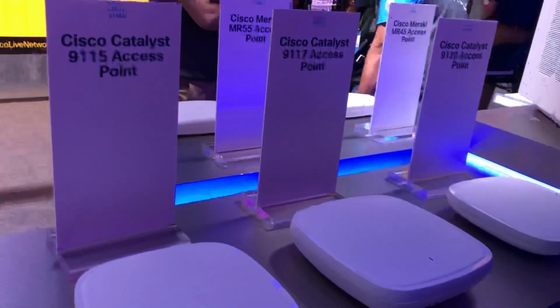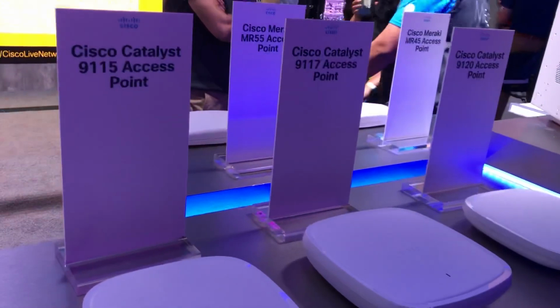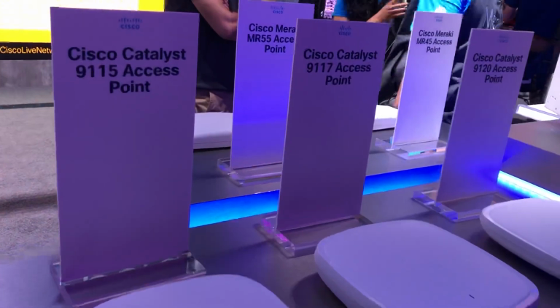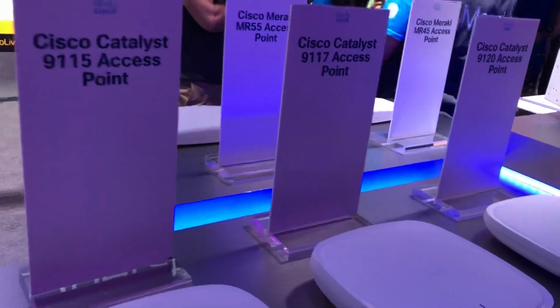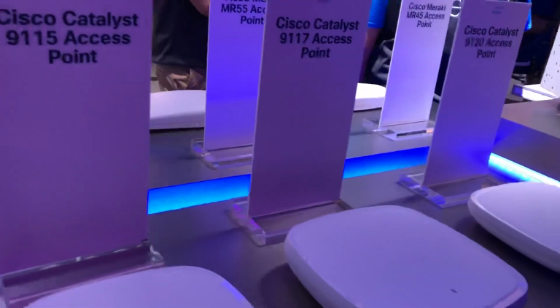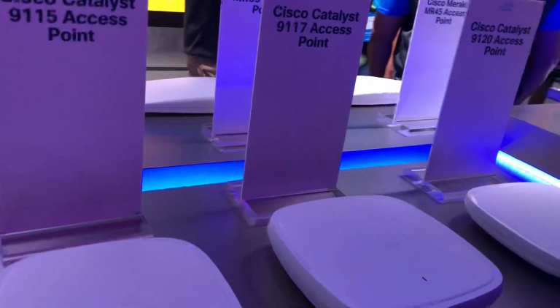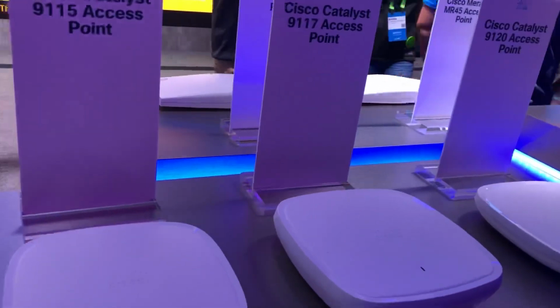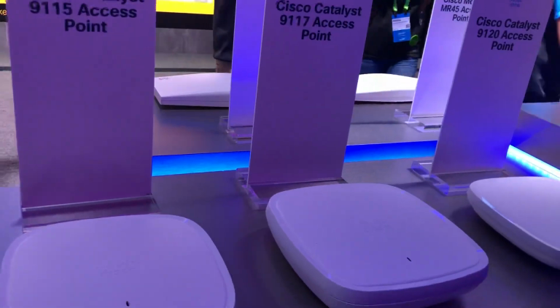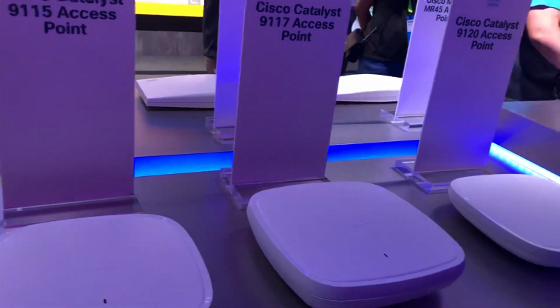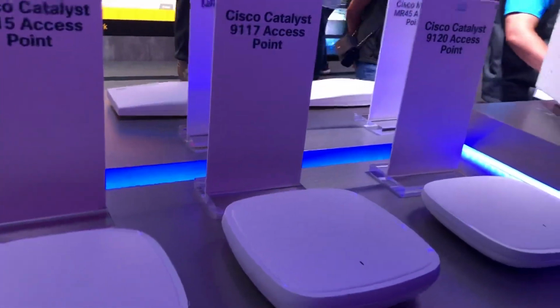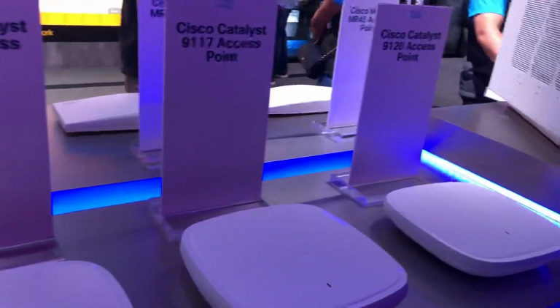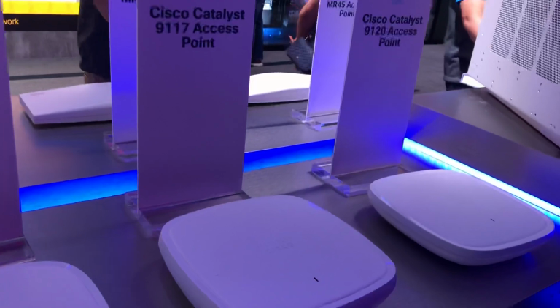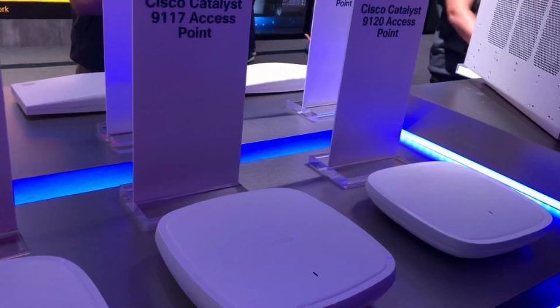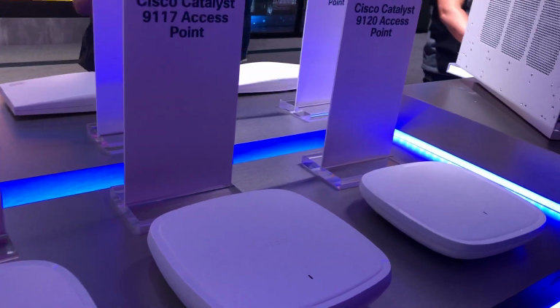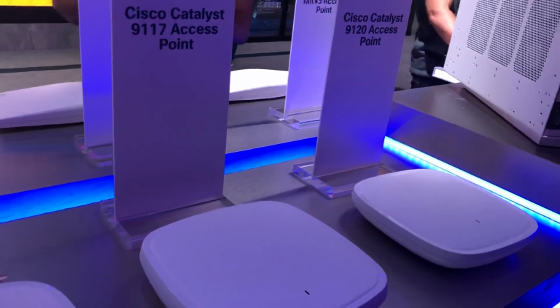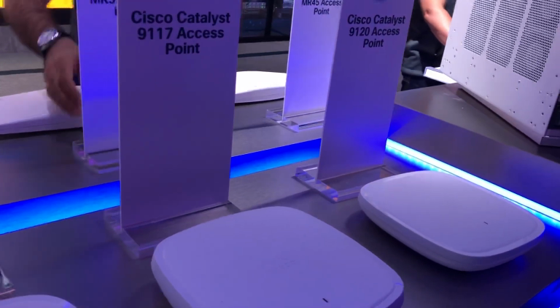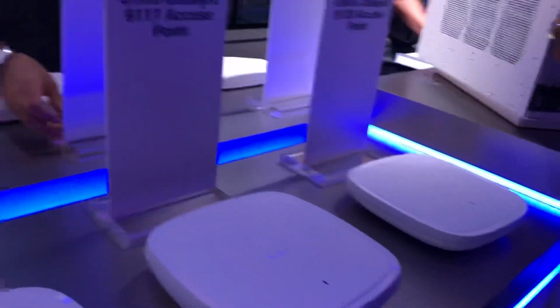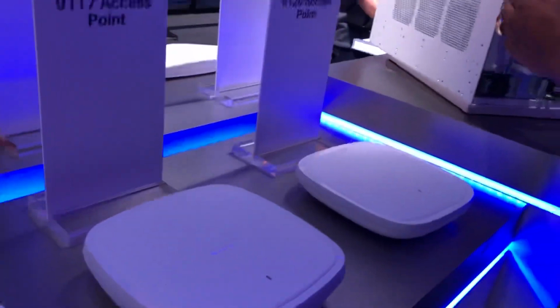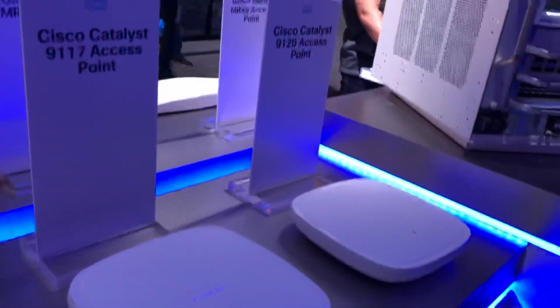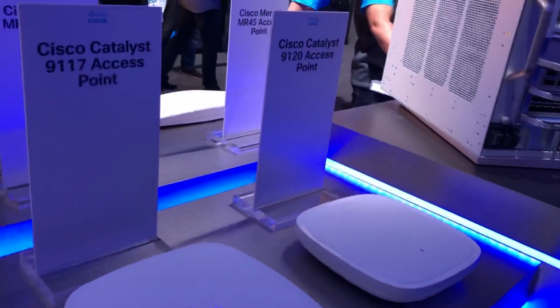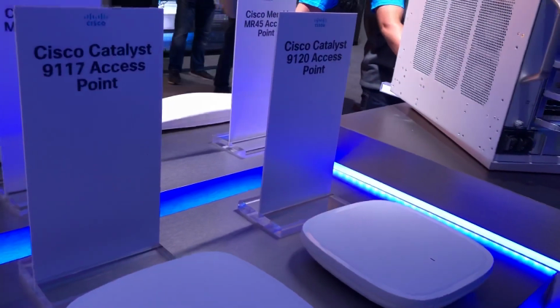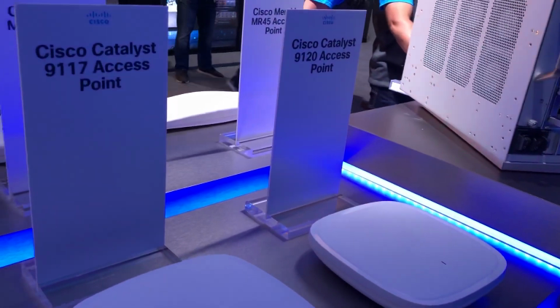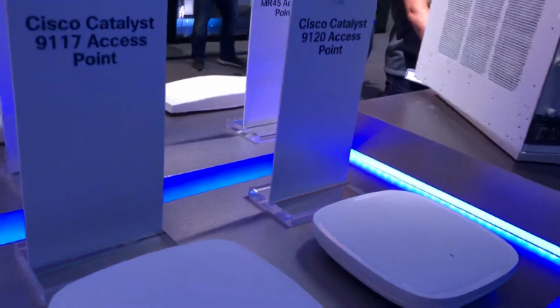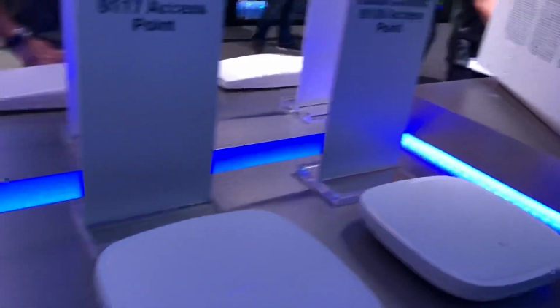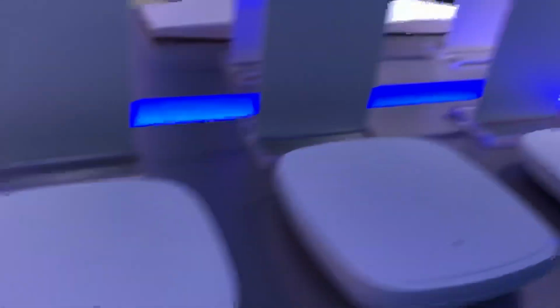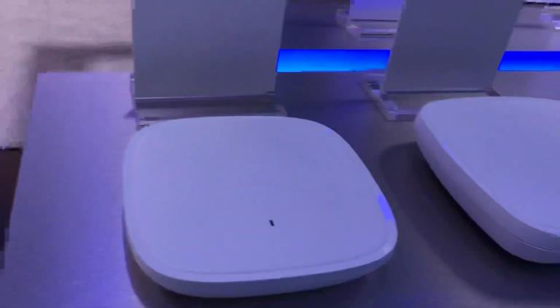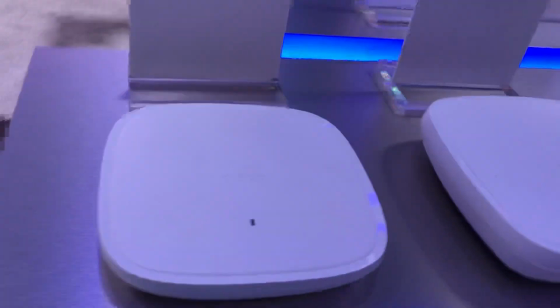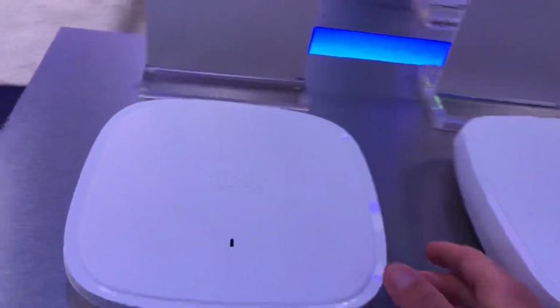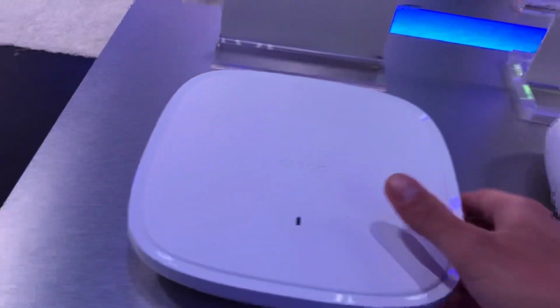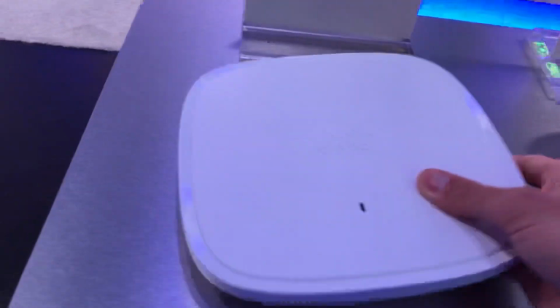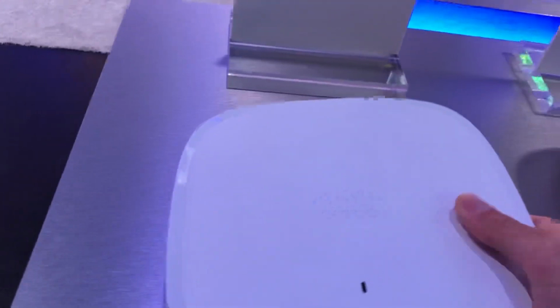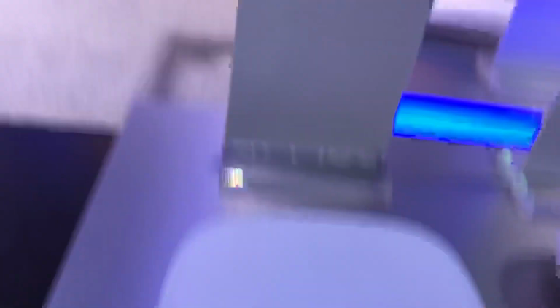The 15 and the 17 are the replacements for the 1800s, and the 91-20 is going to be the replacement for the 2800. It does not look like the 3800 replacement is available yet. Pretty cool looking APs, good design on them.